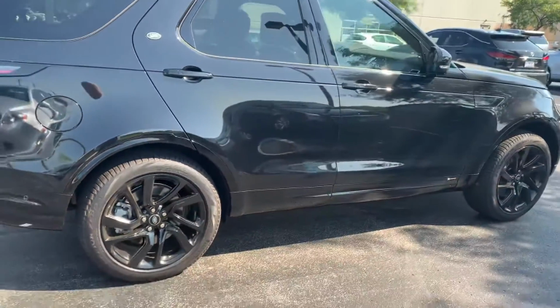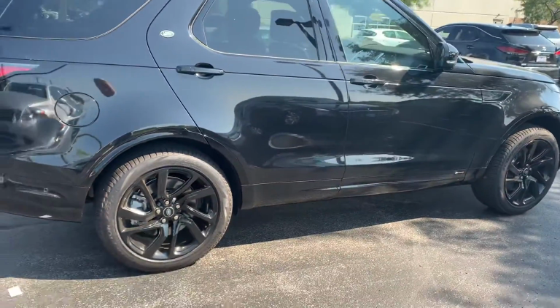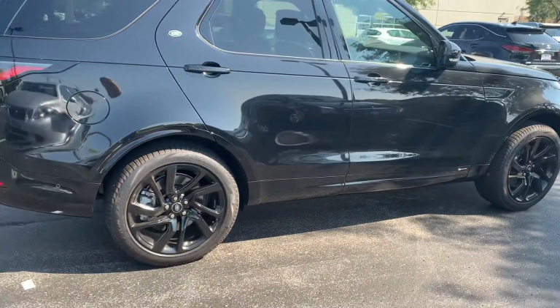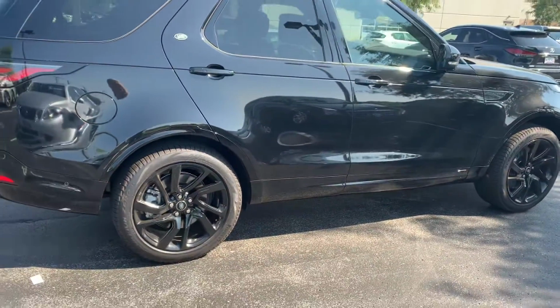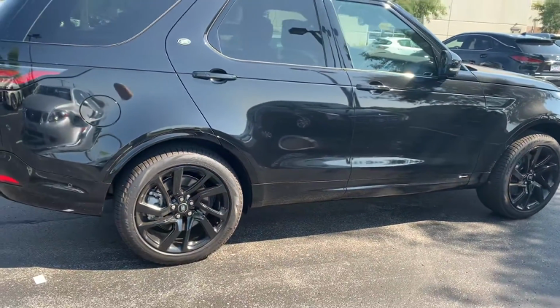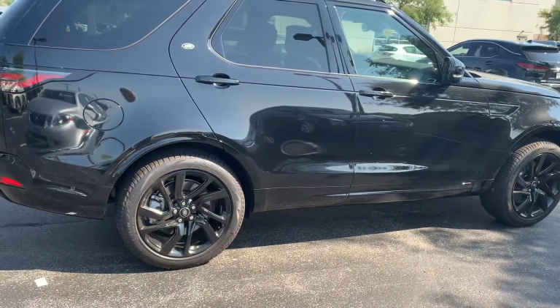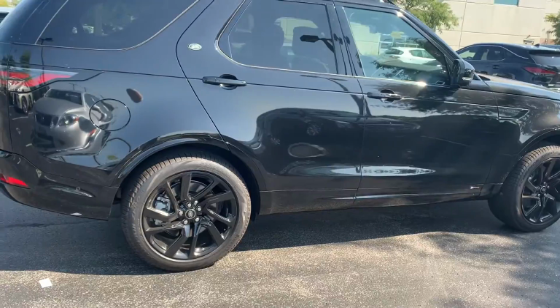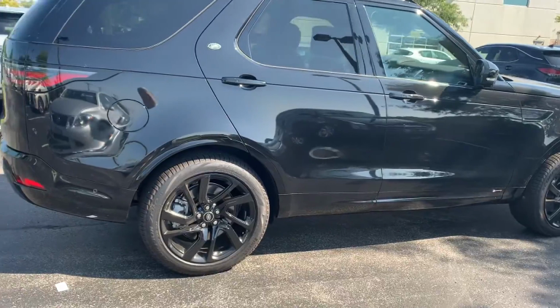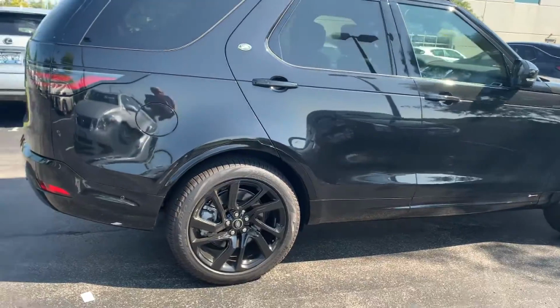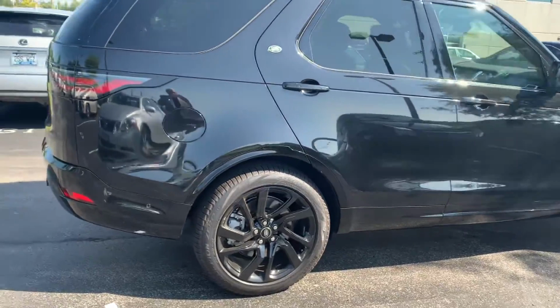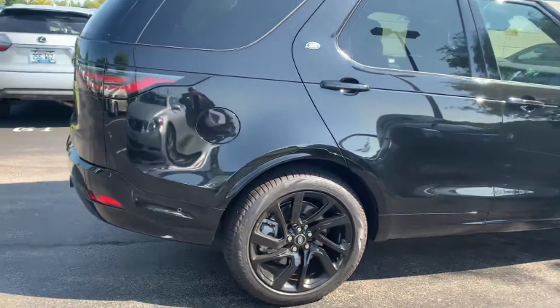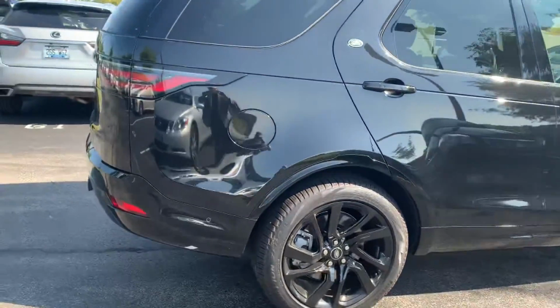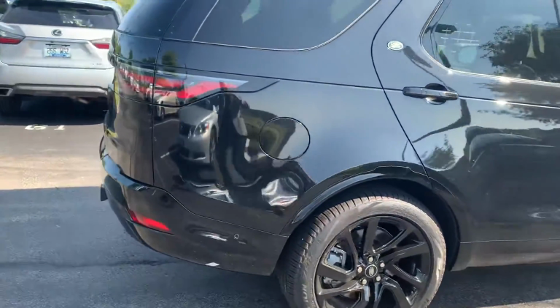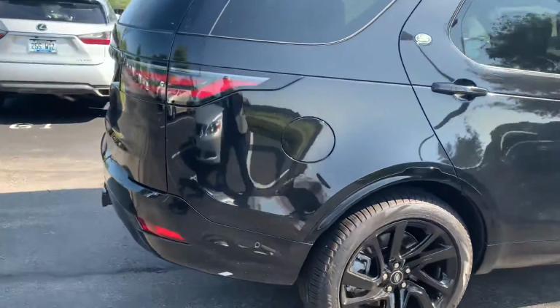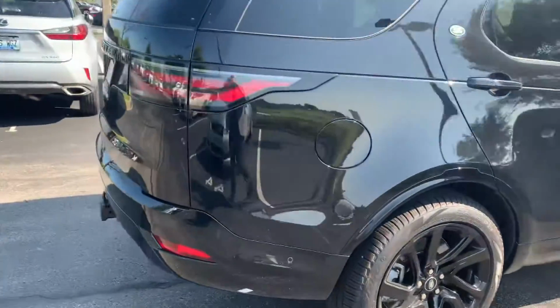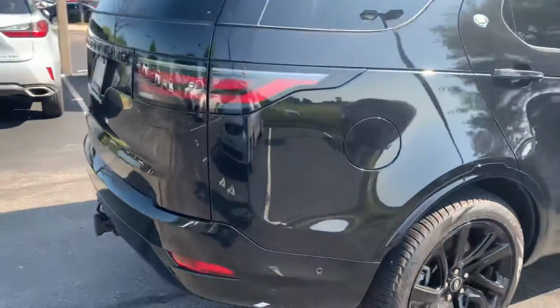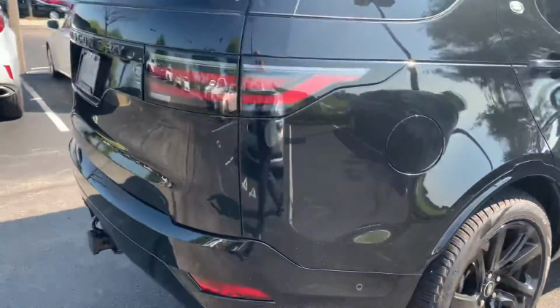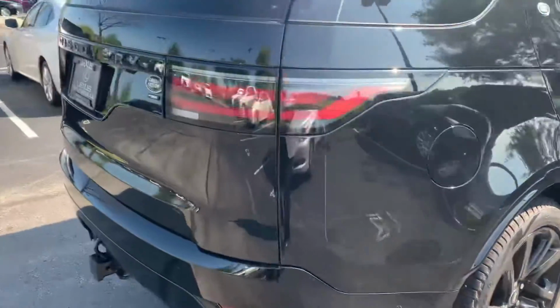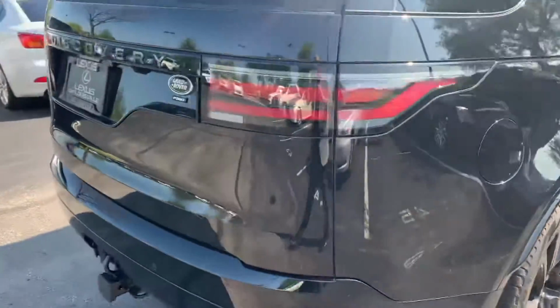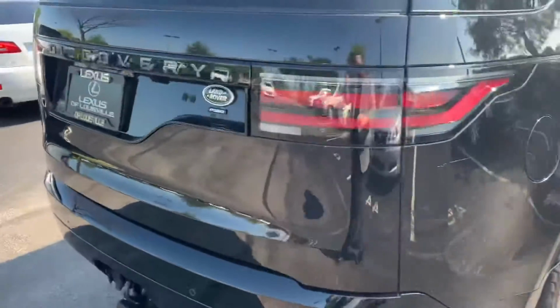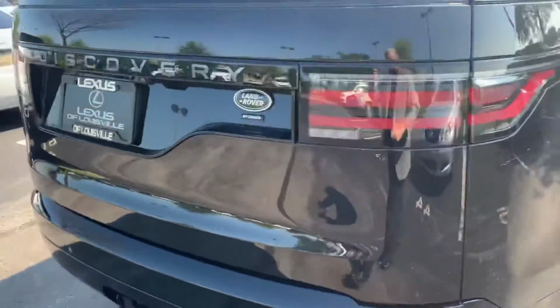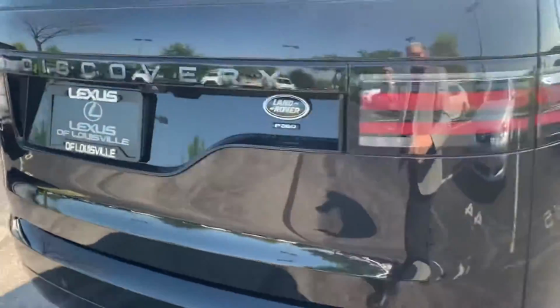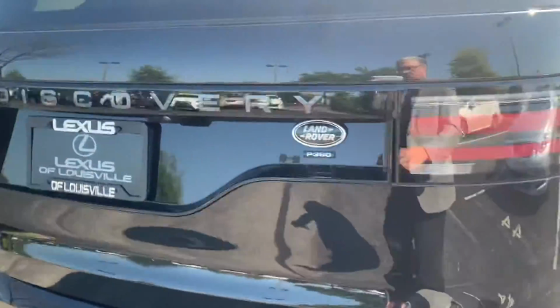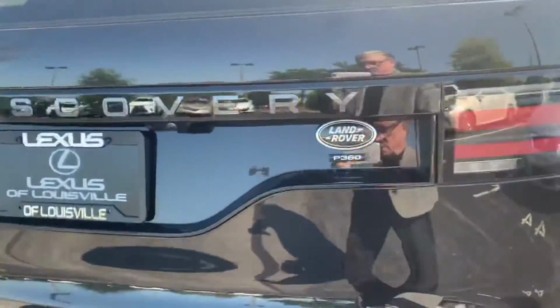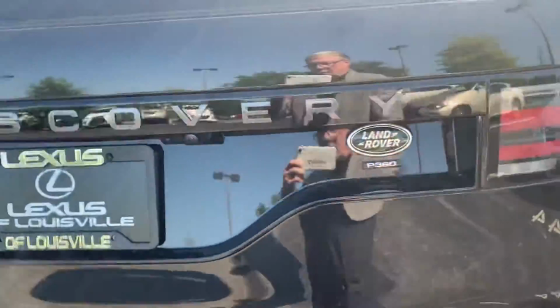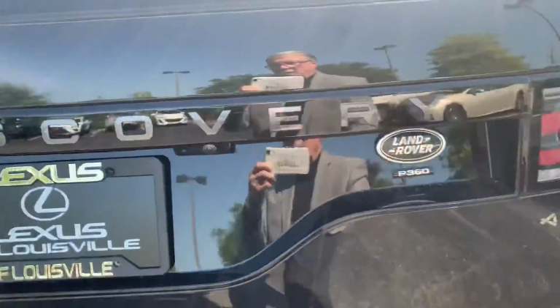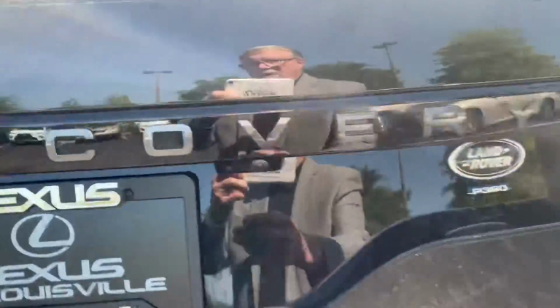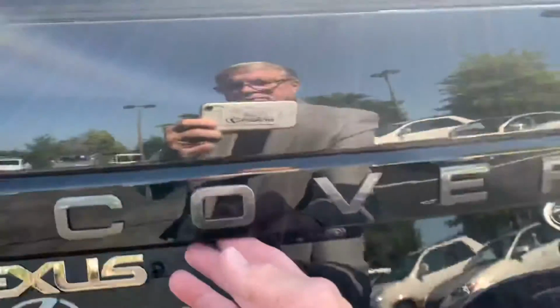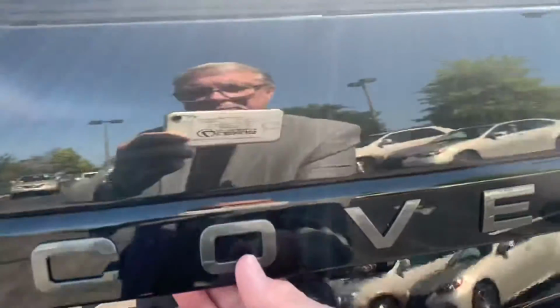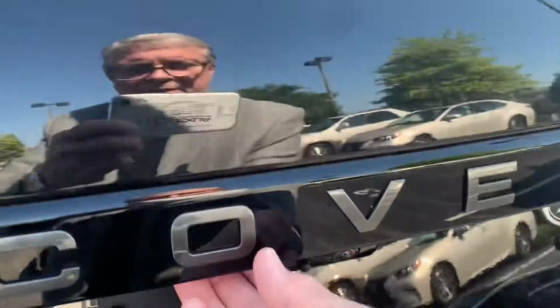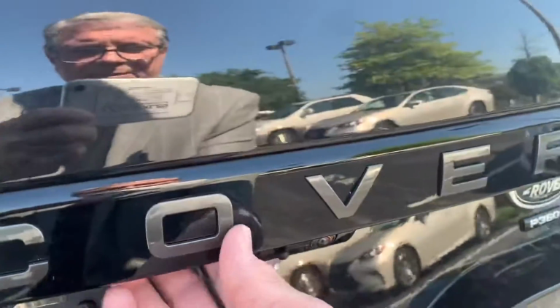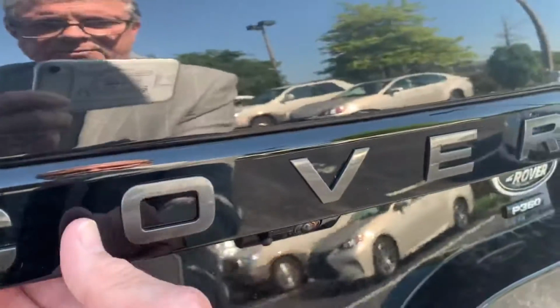Beautiful car. Going around to the rear — obviously there's a backup camera.